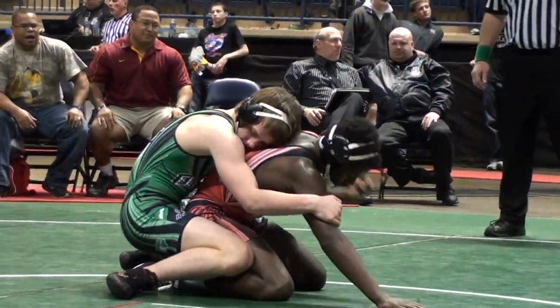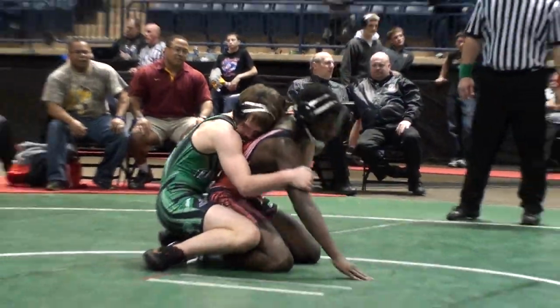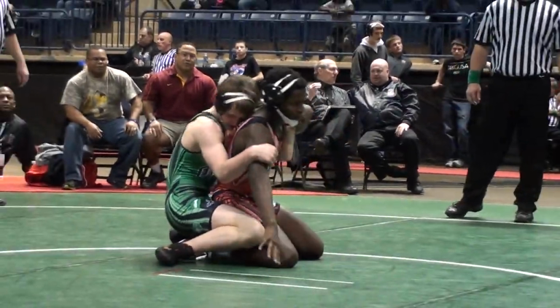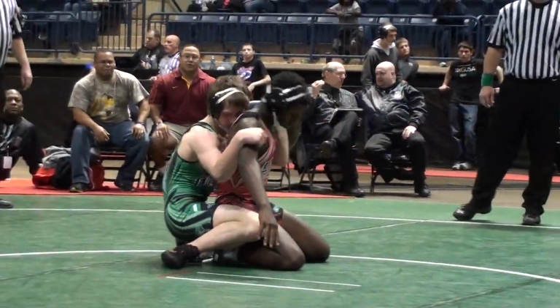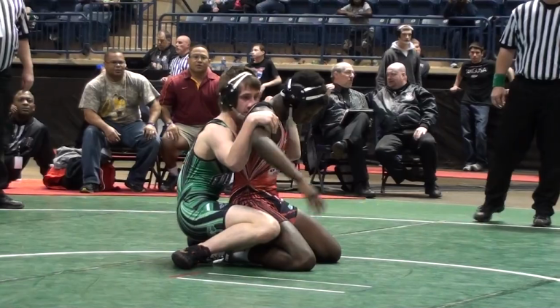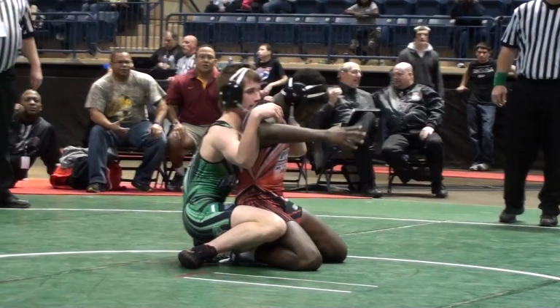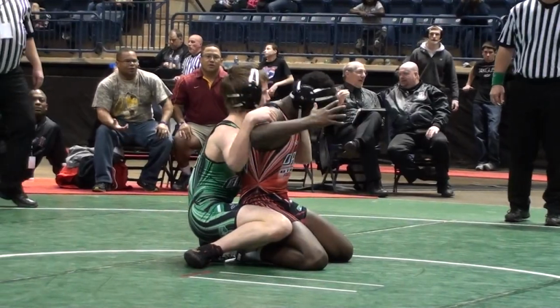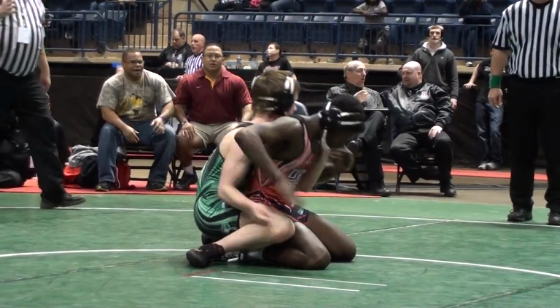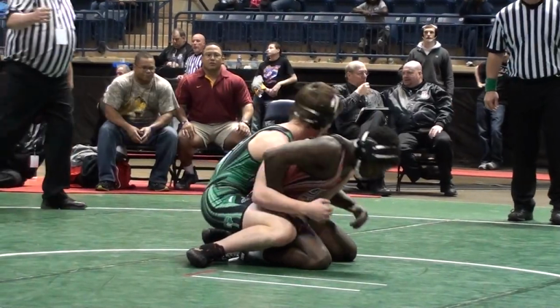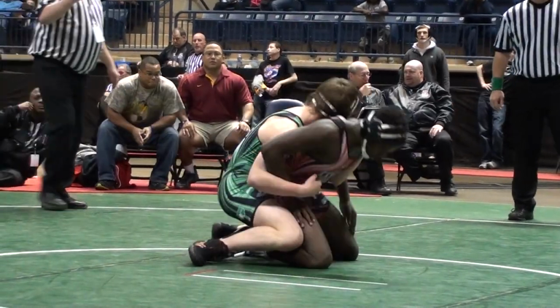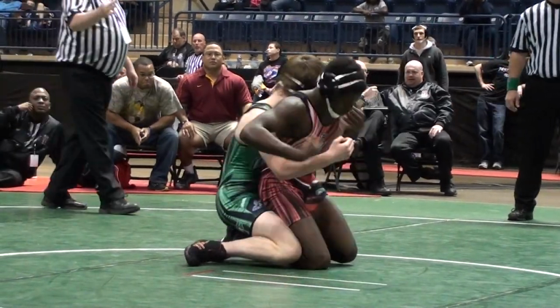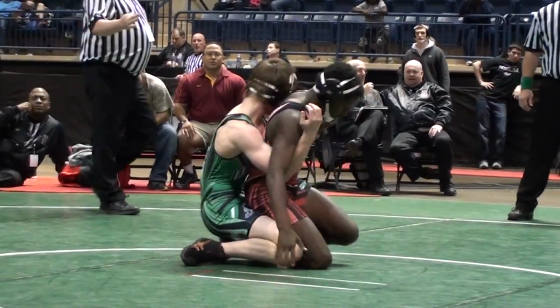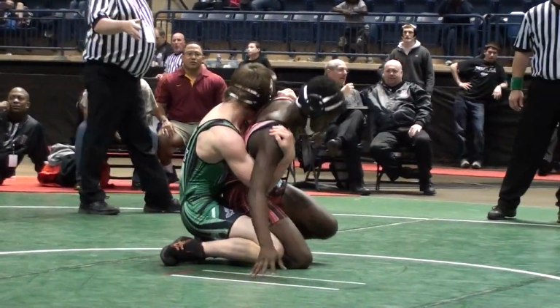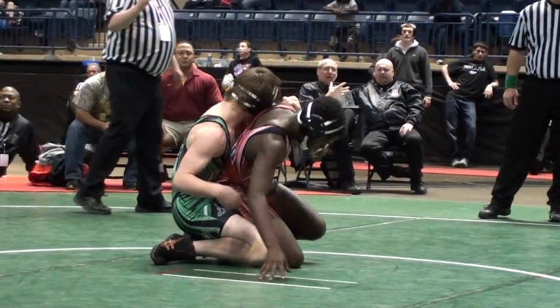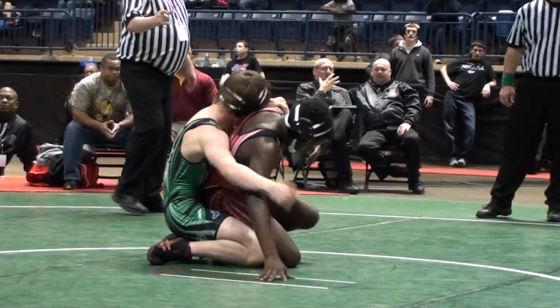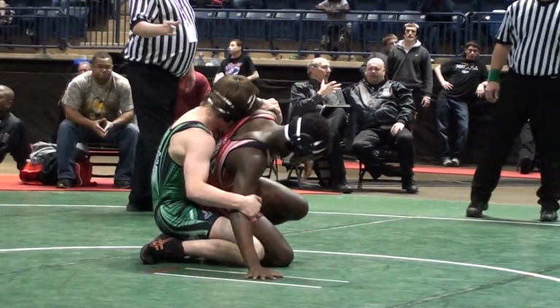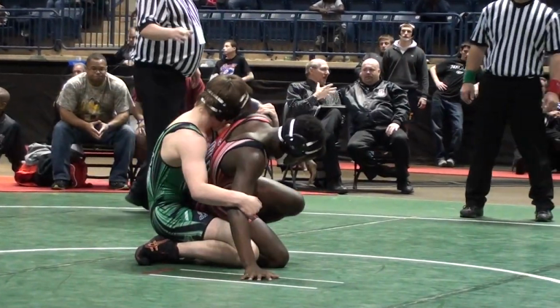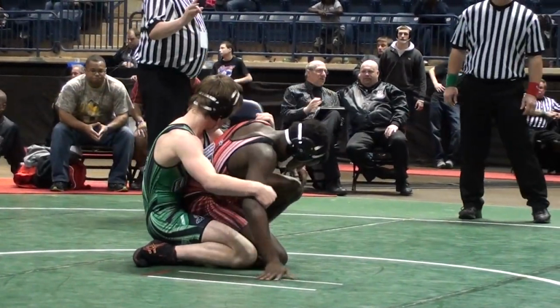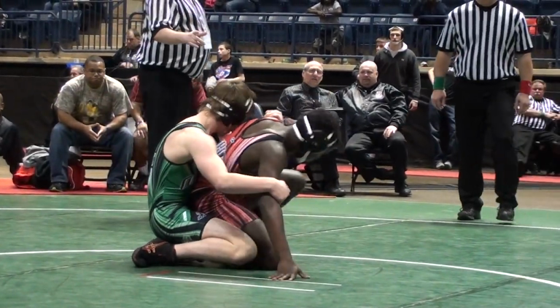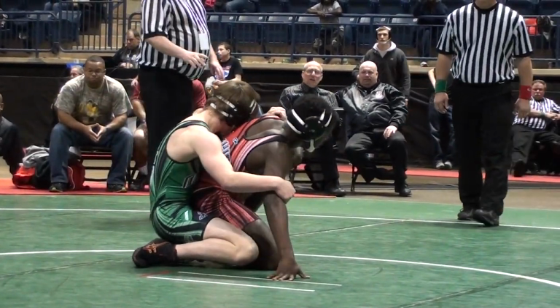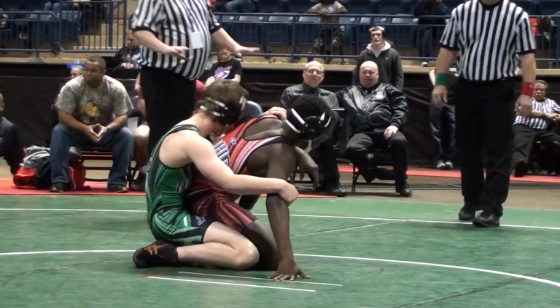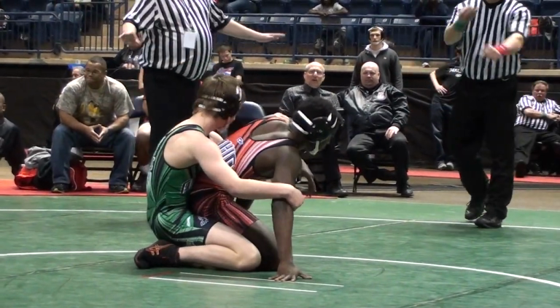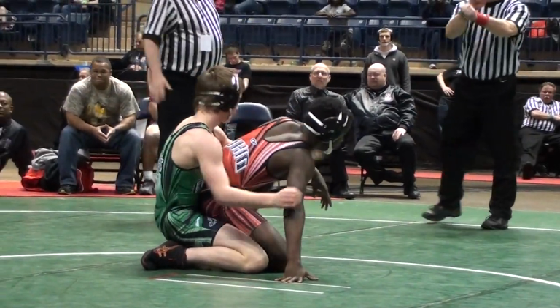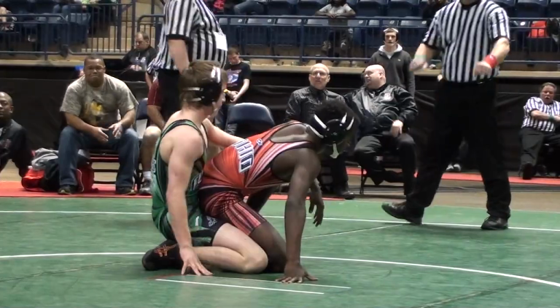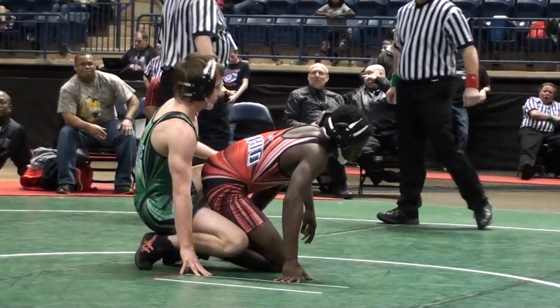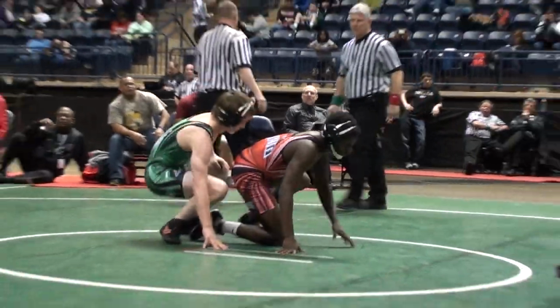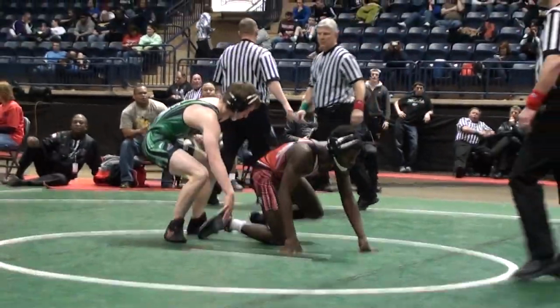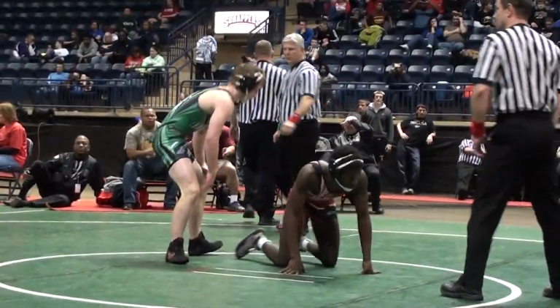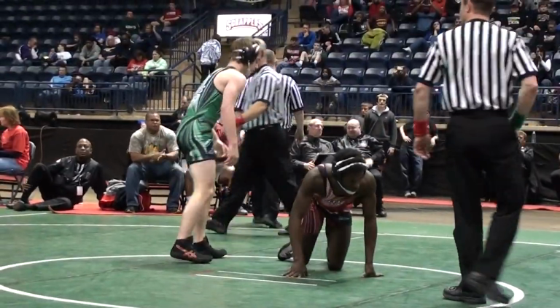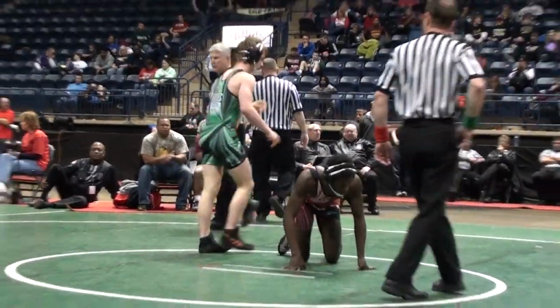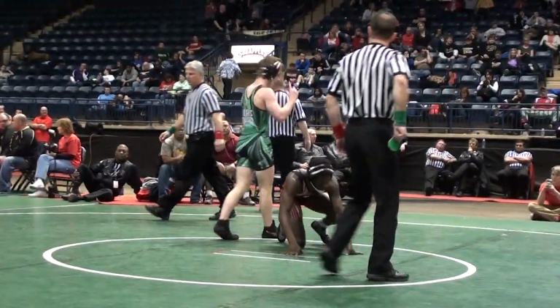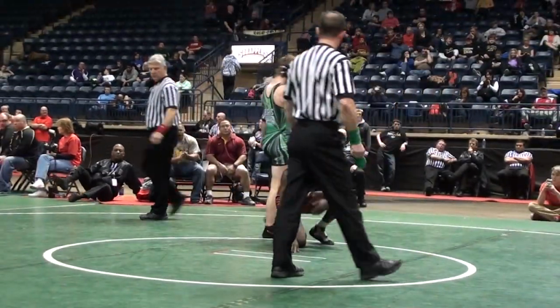This is junior high, folks. These are 146 pounders. And there it is — end of the period.